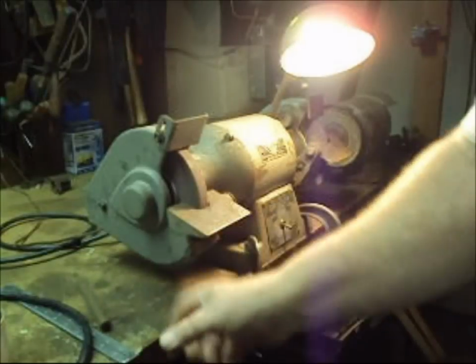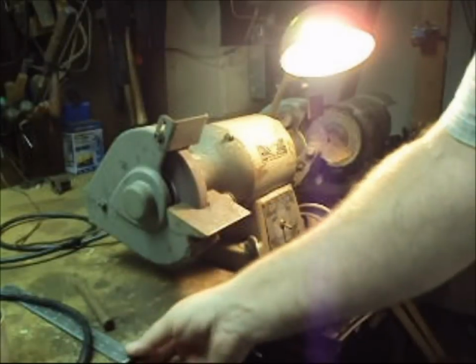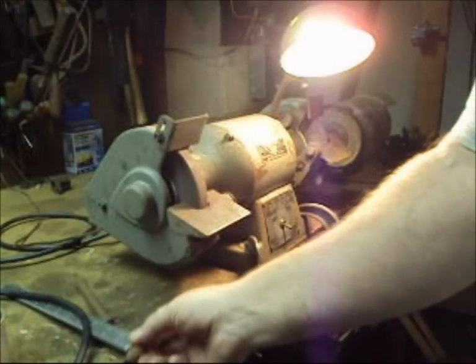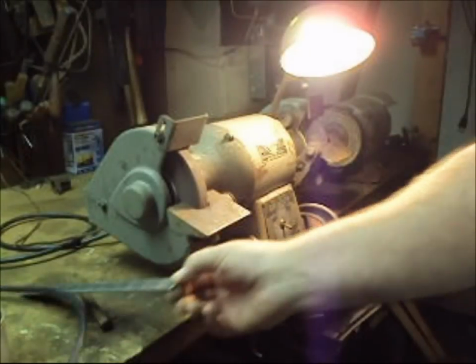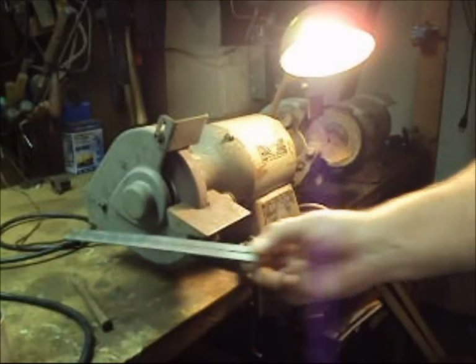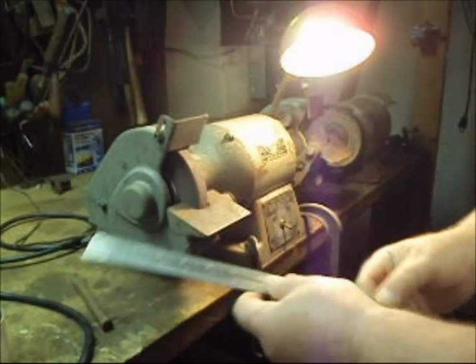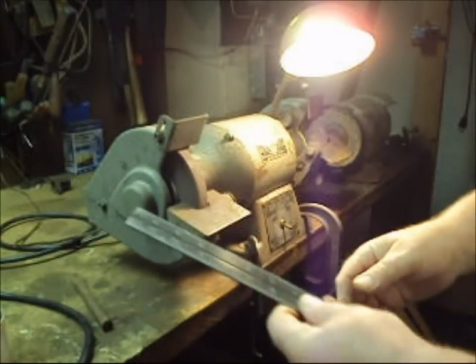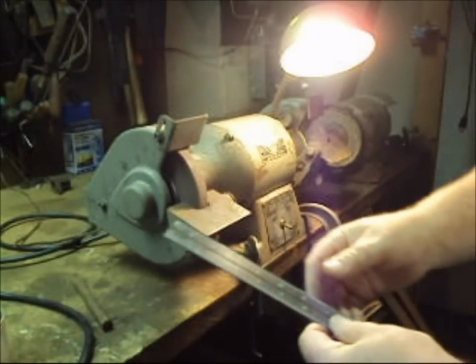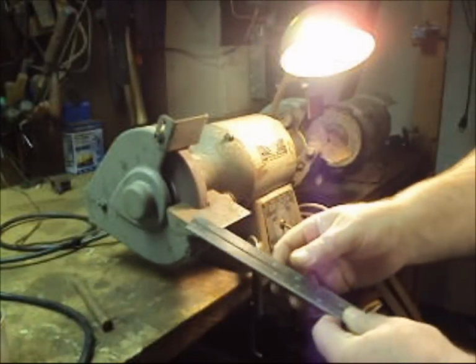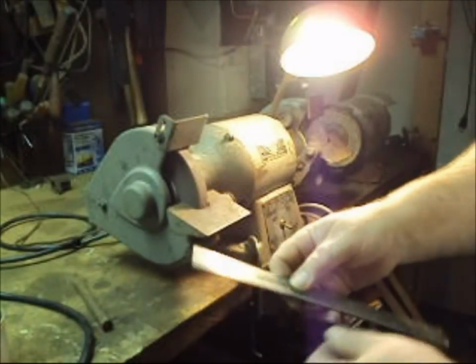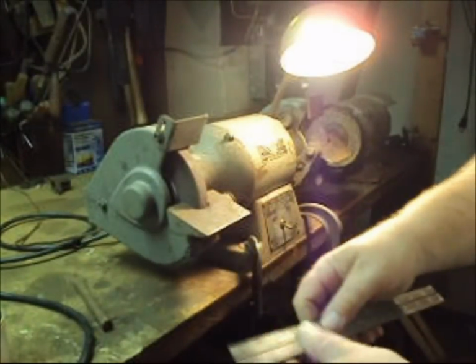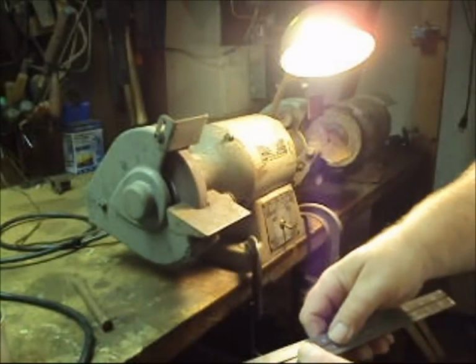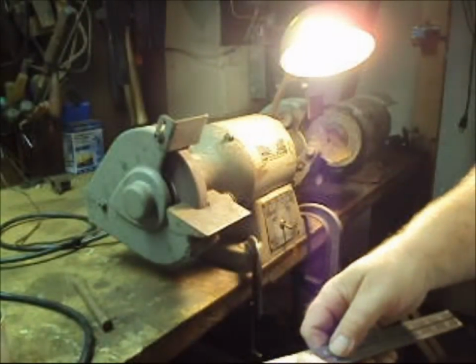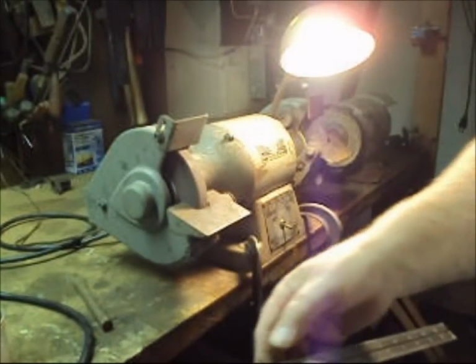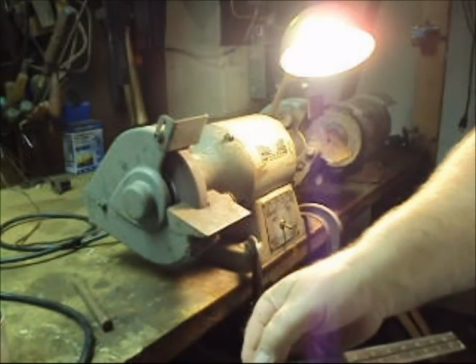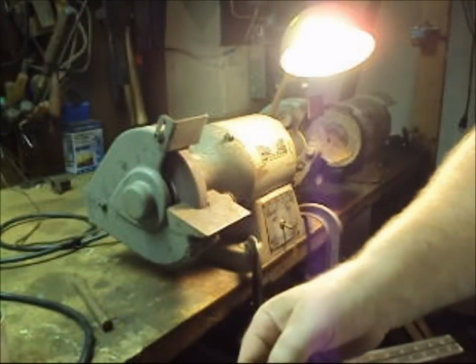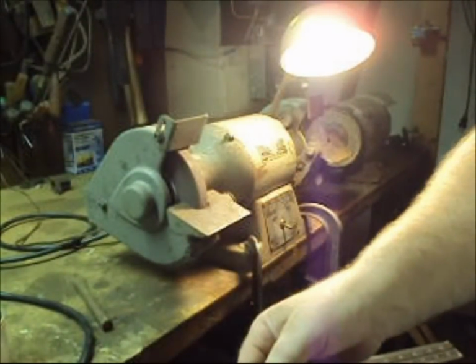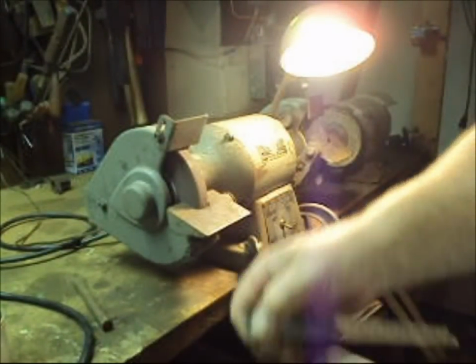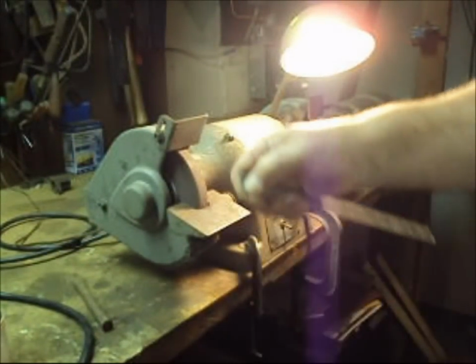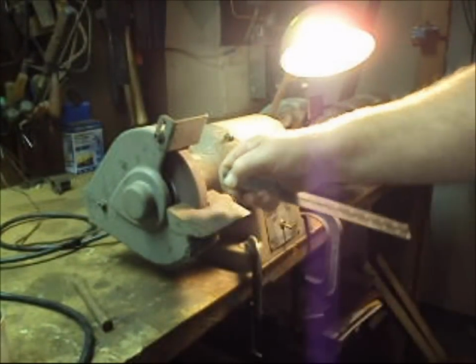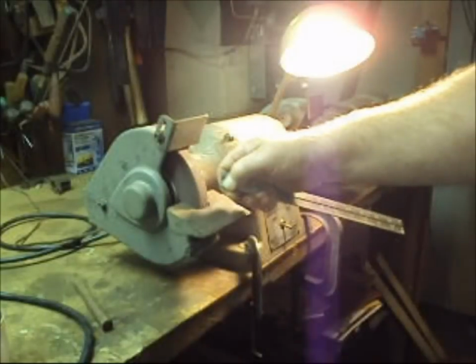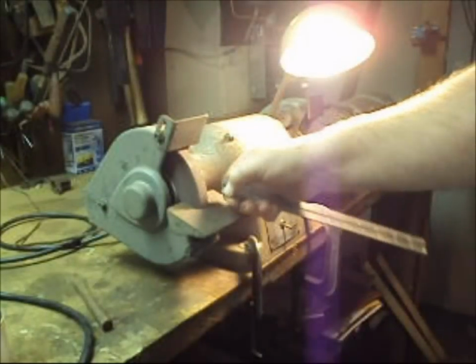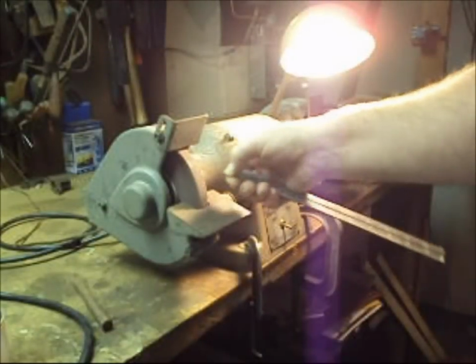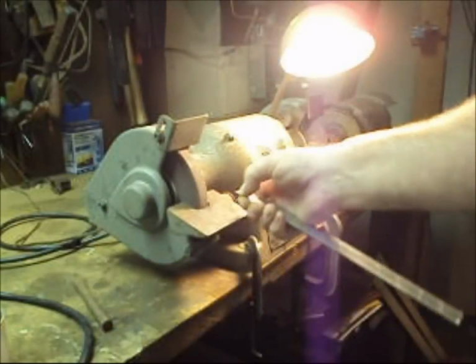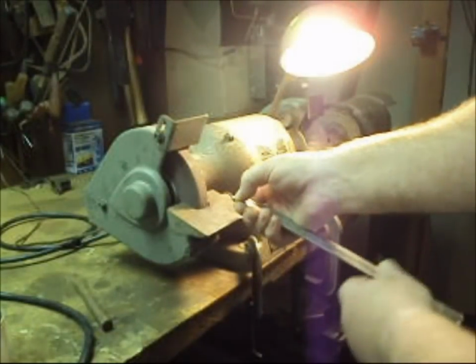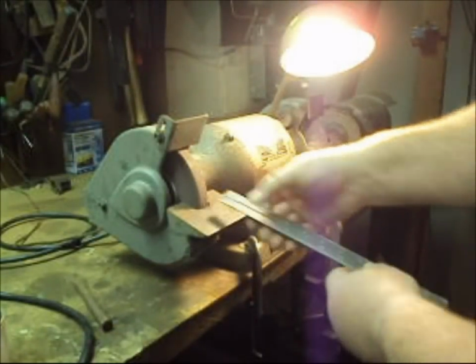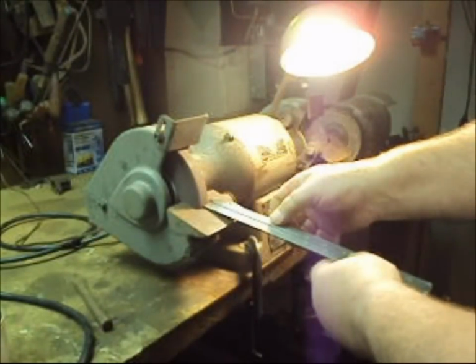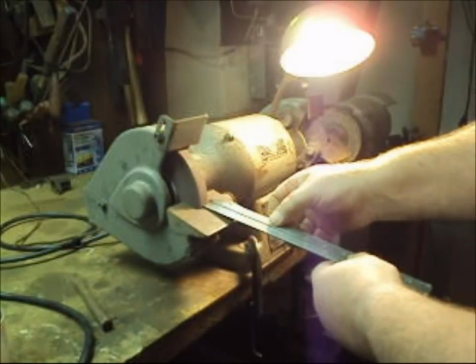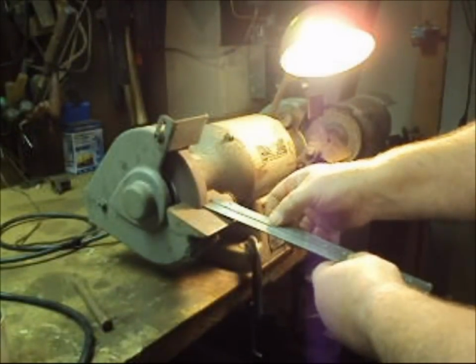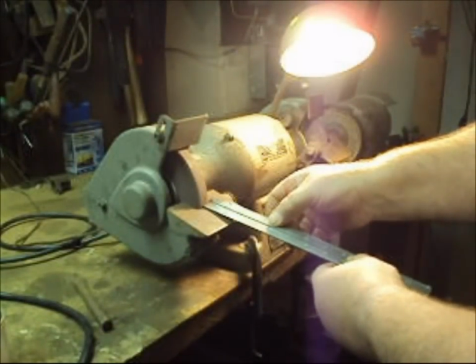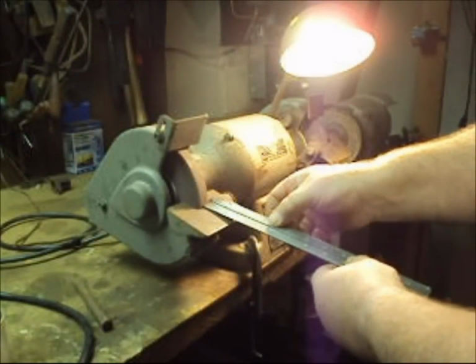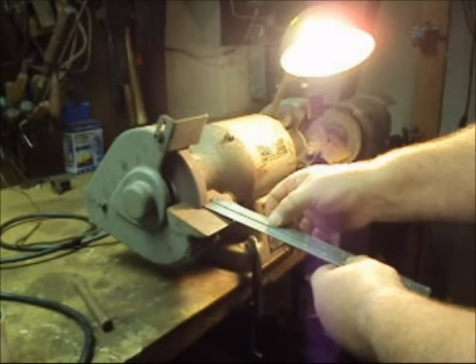We don't want it touching. The minimum is considered to be within 1/8 of an inch — that's about this far. As you can see, this tool rest is closer than 1/8 of an inch.